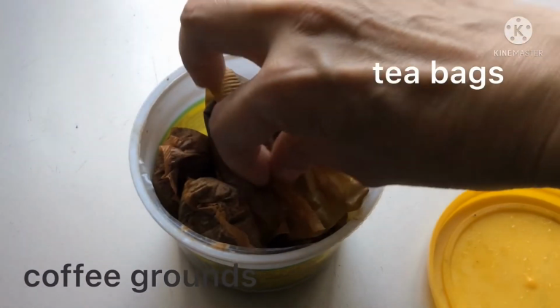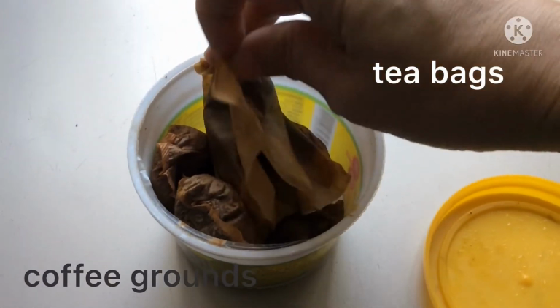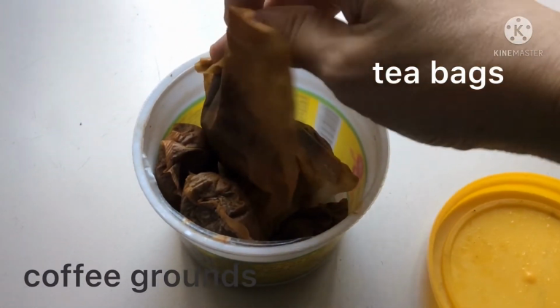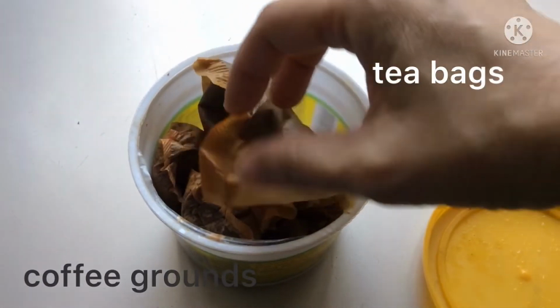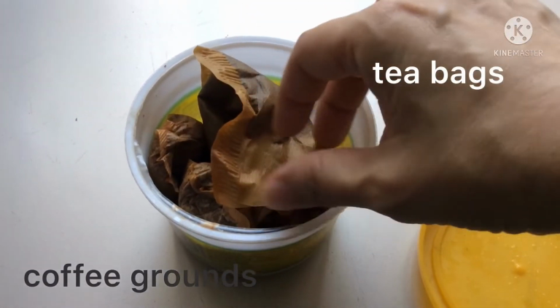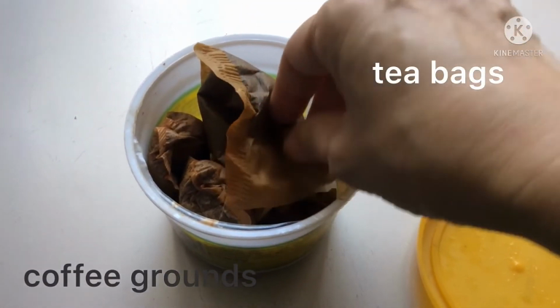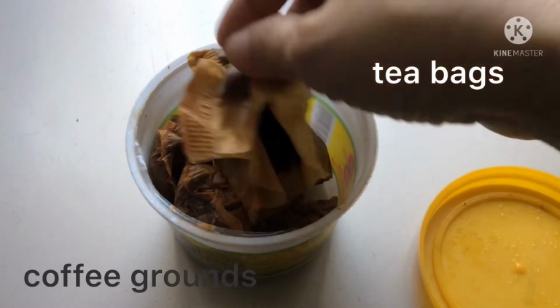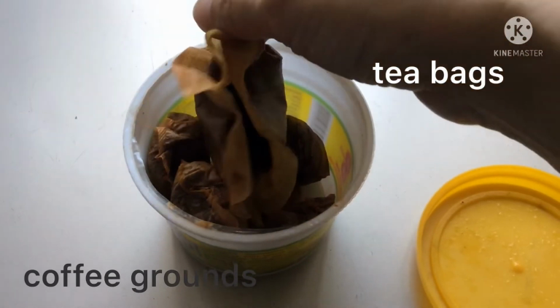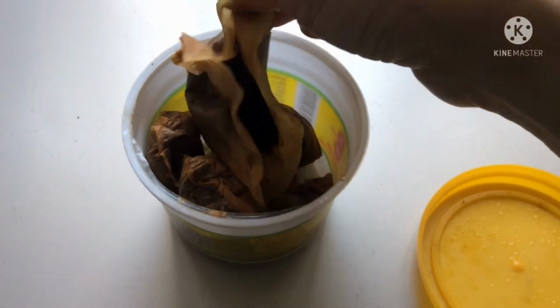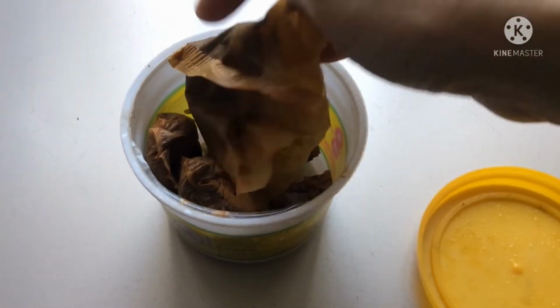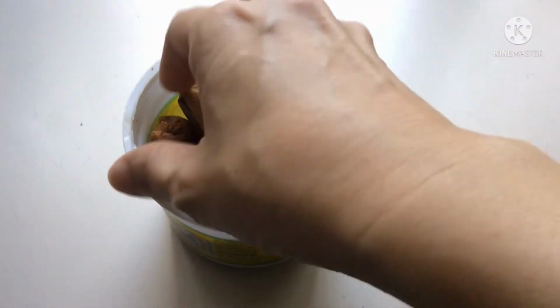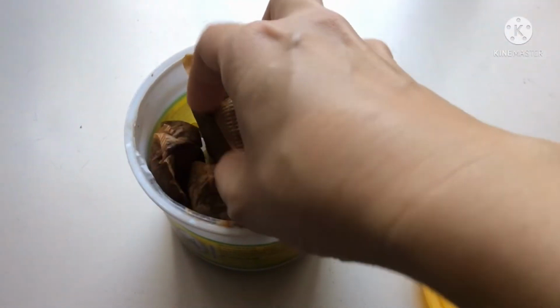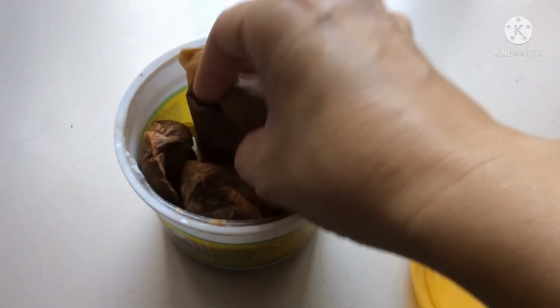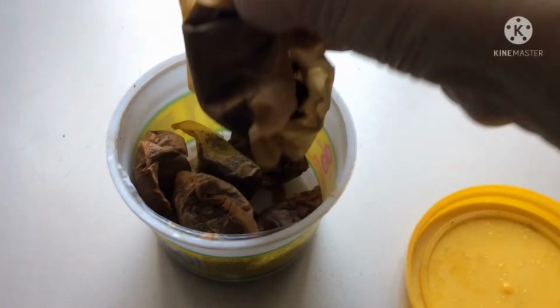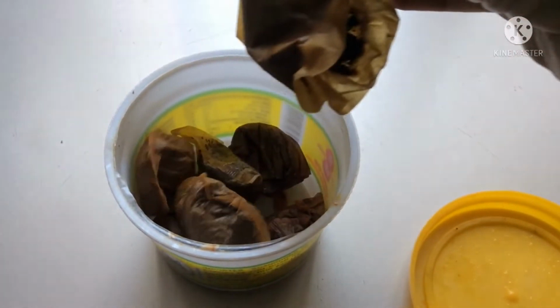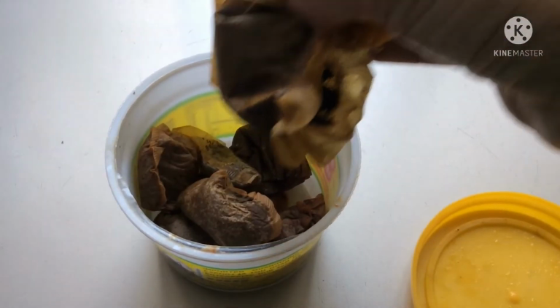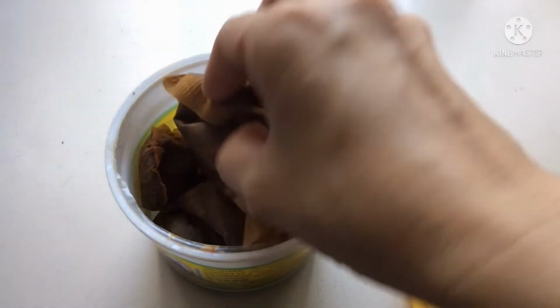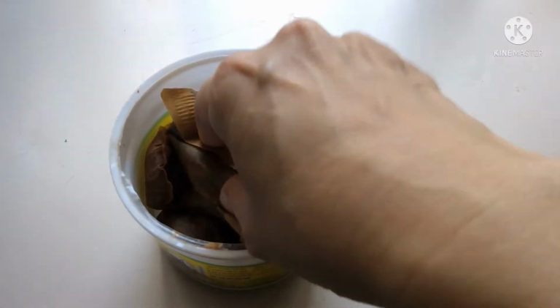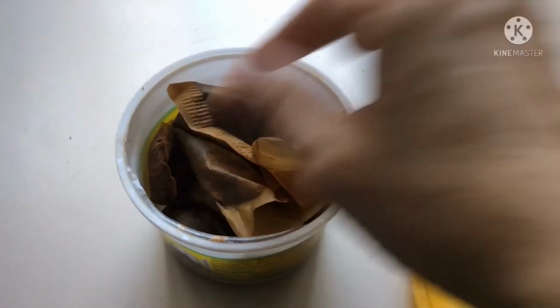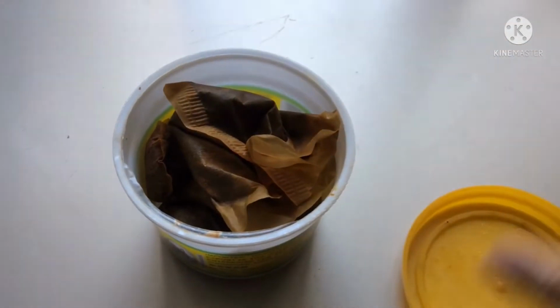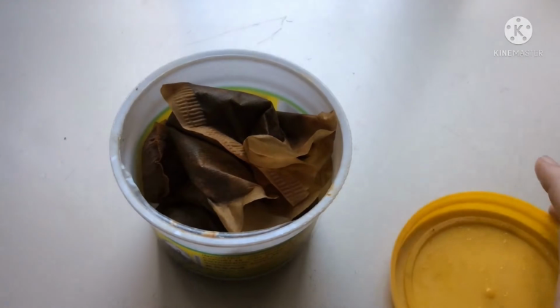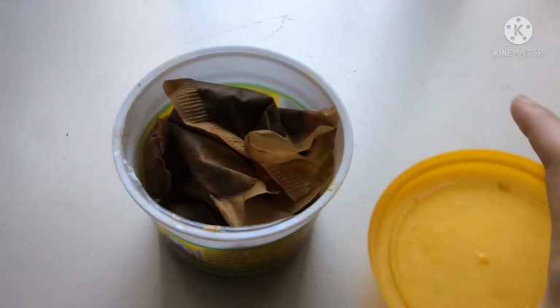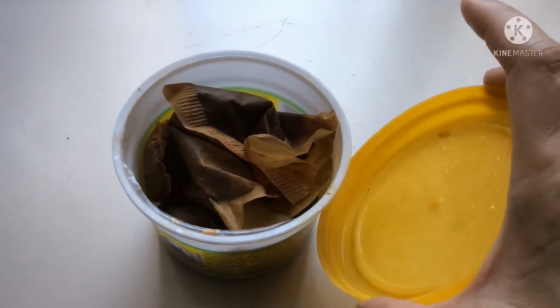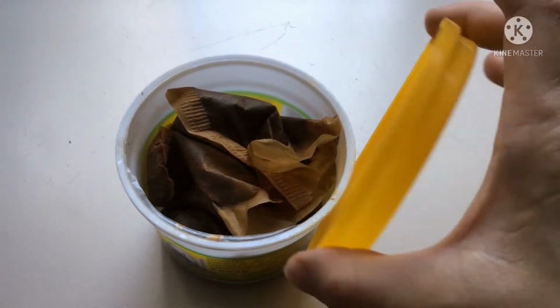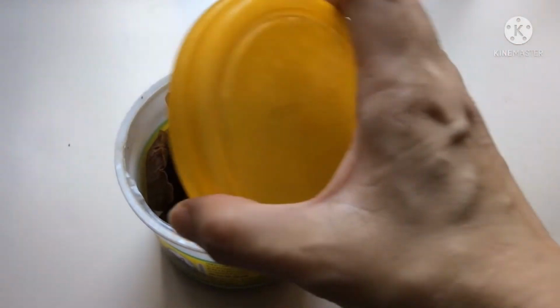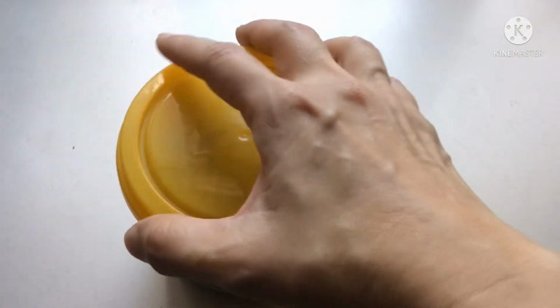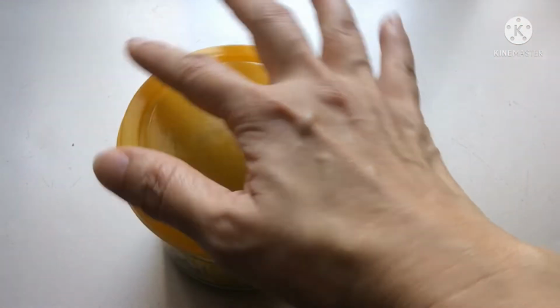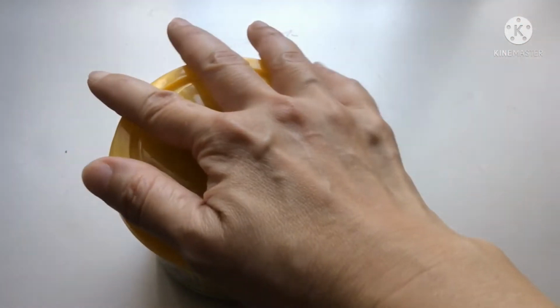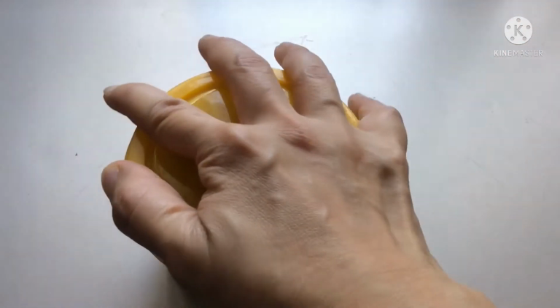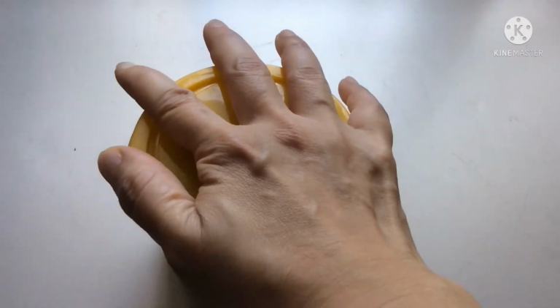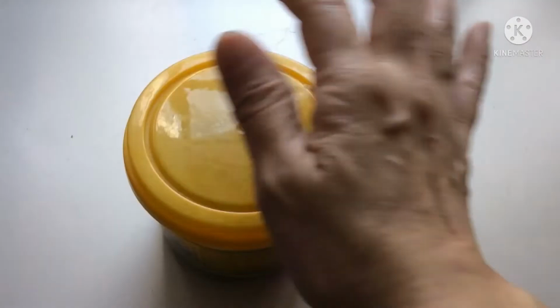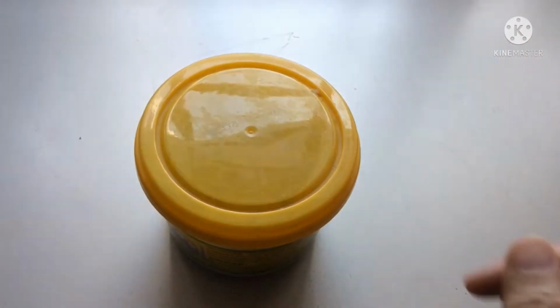These have been accumulated over a few days, so some of it might be moldy, but that's okay — the worms will enjoy it.